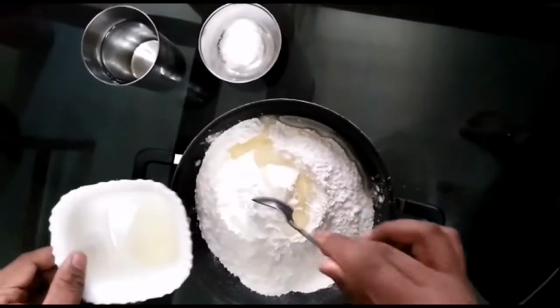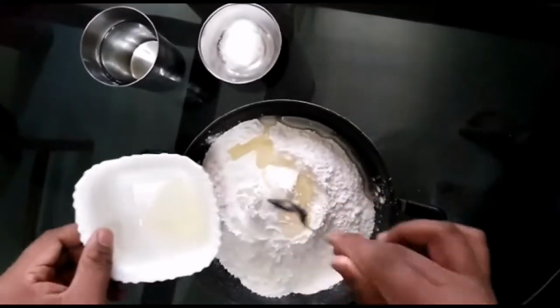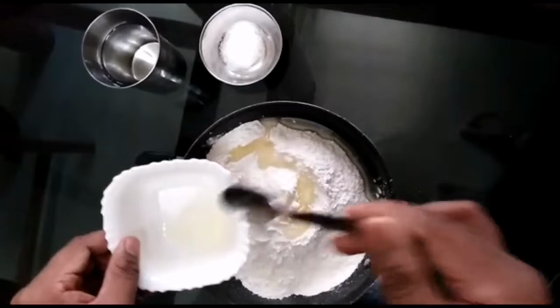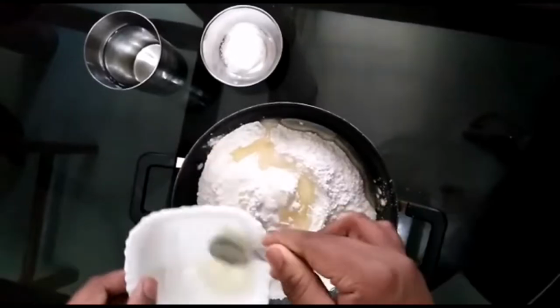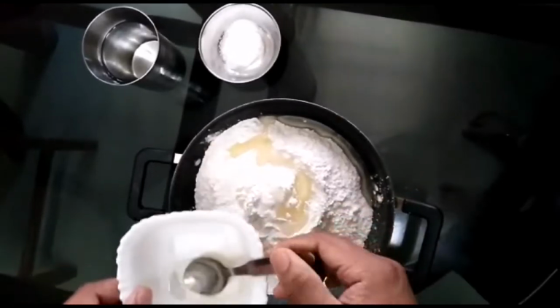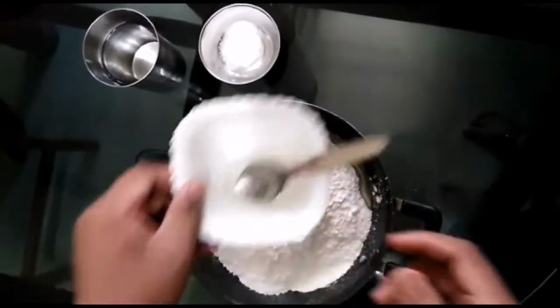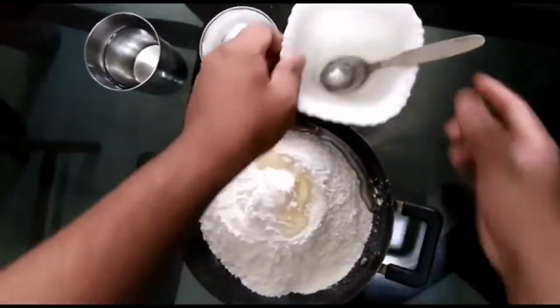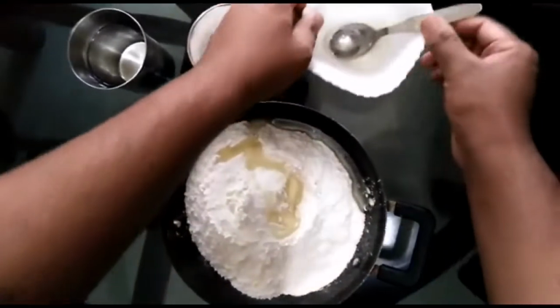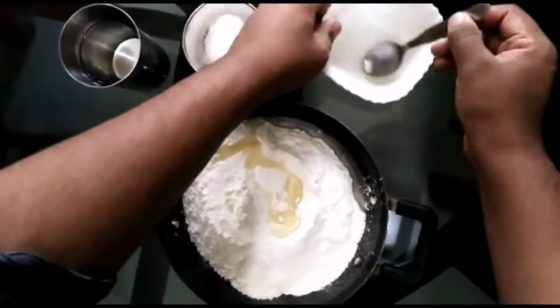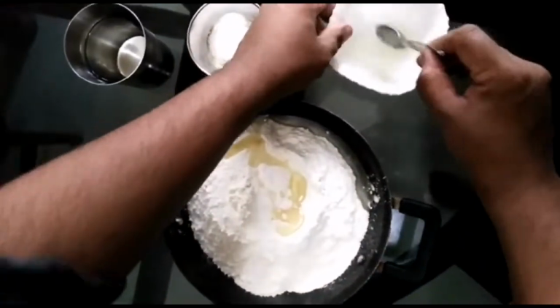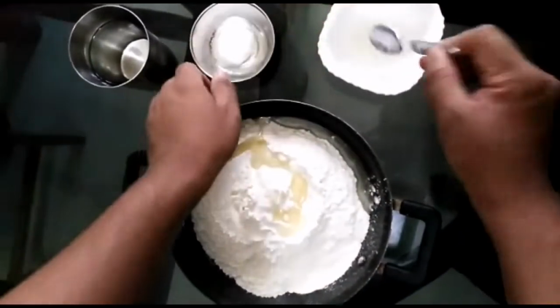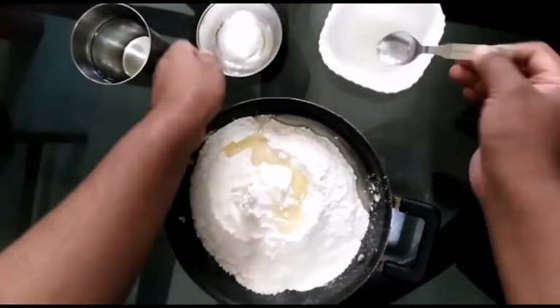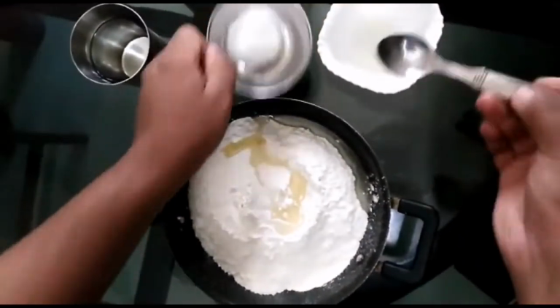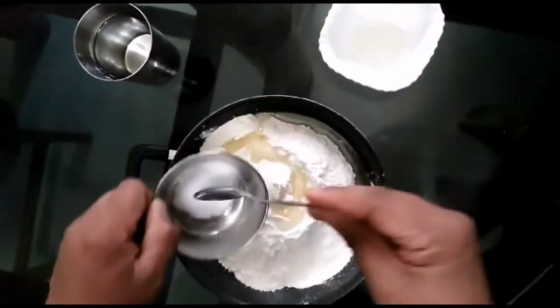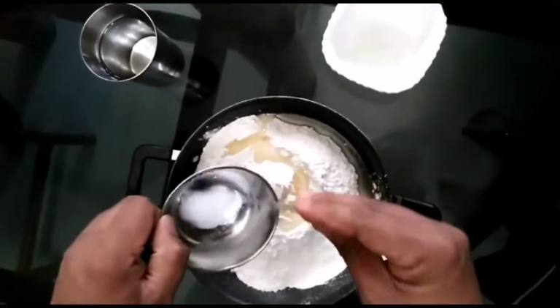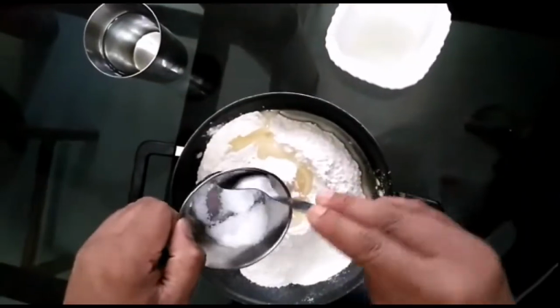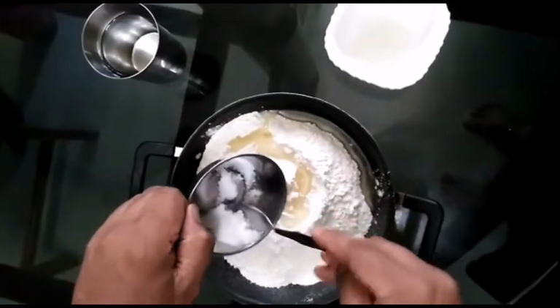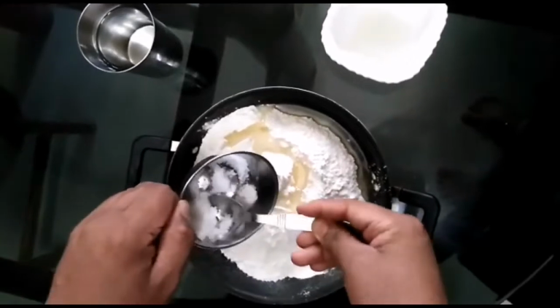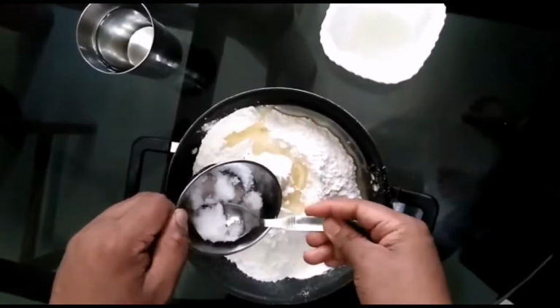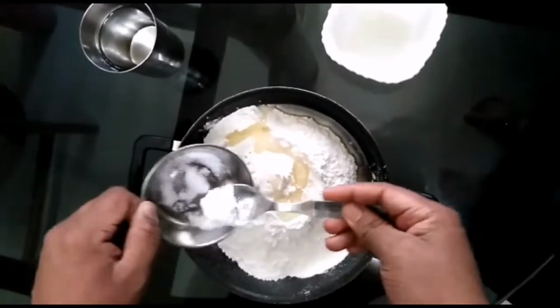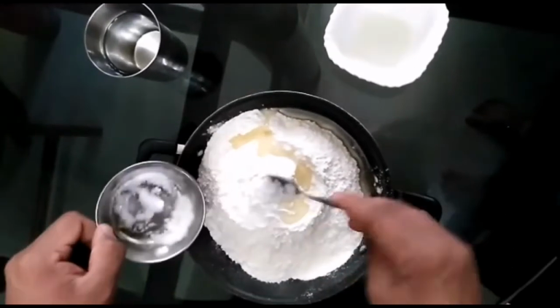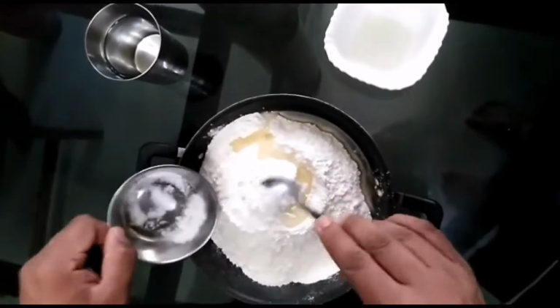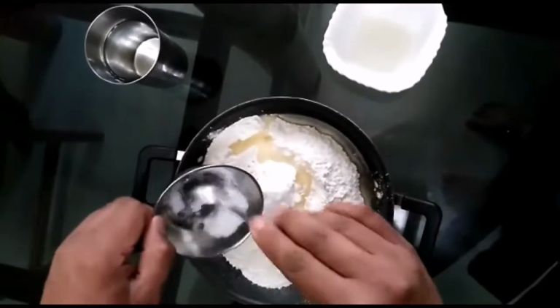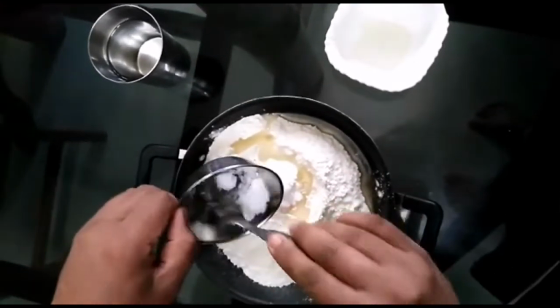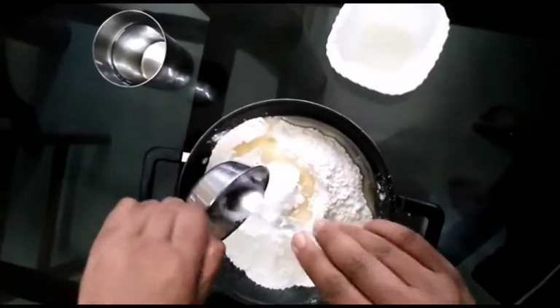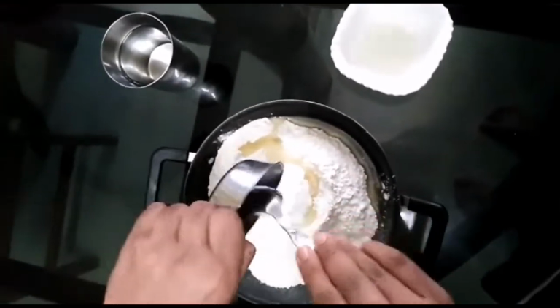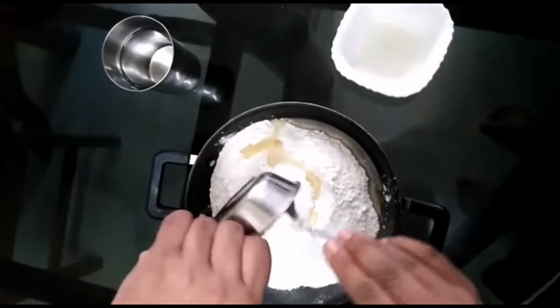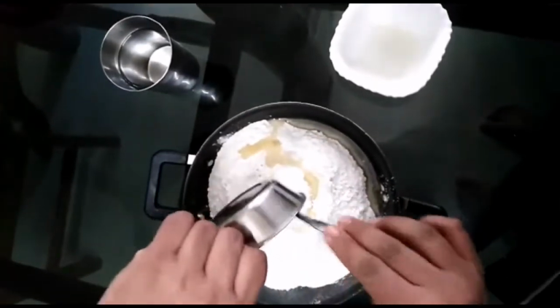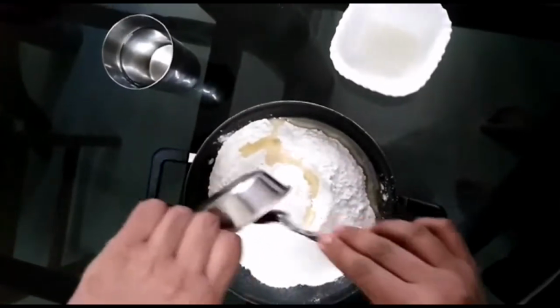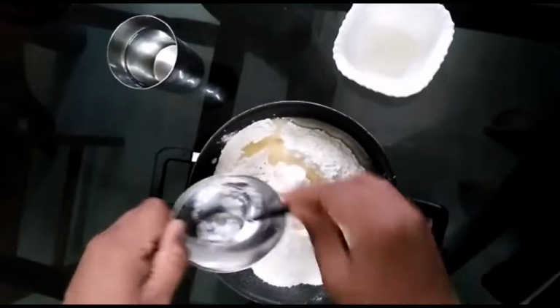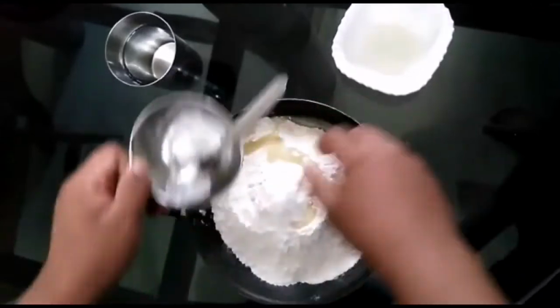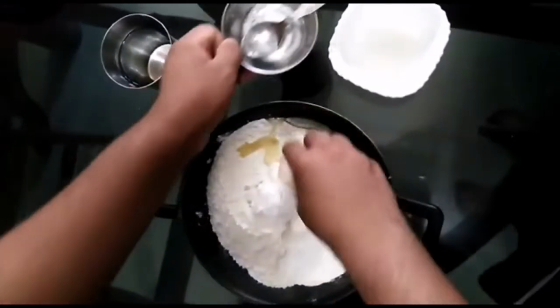Add 6 spoons of oil, then 2 spoons more. Mix it together.